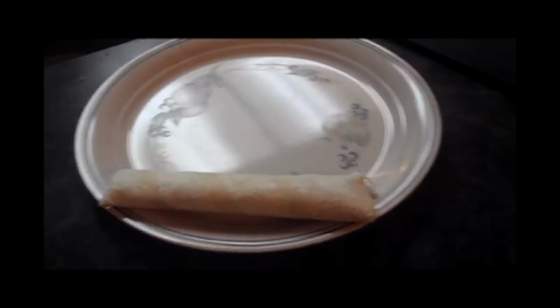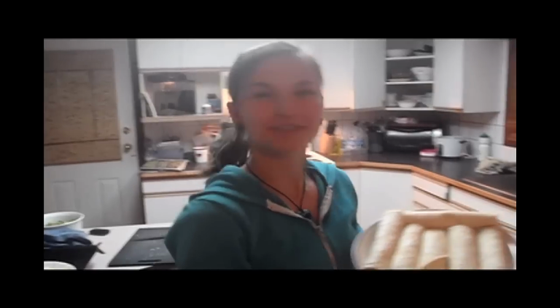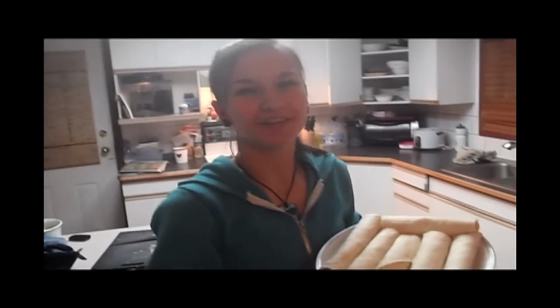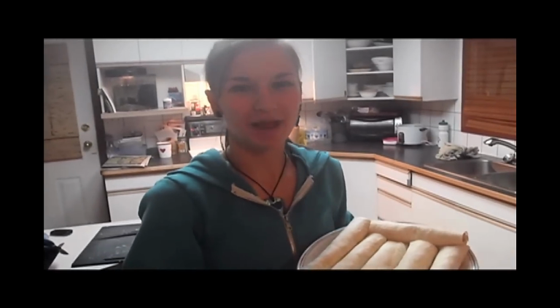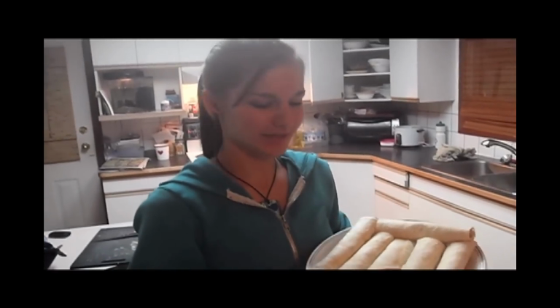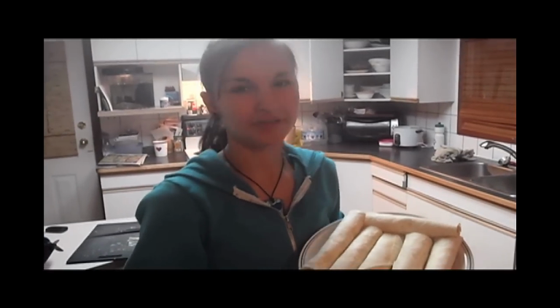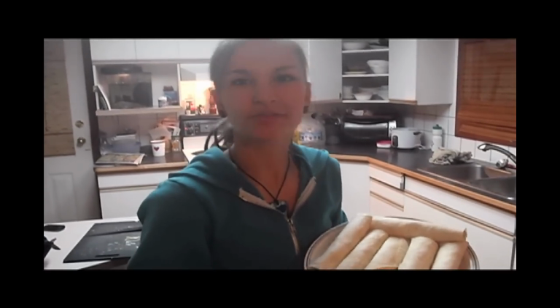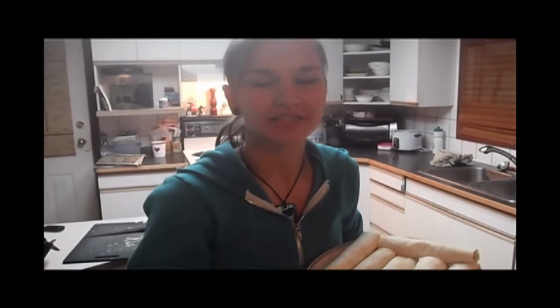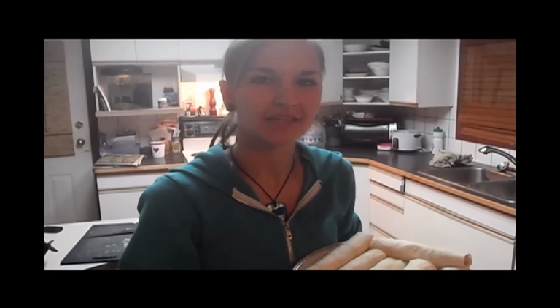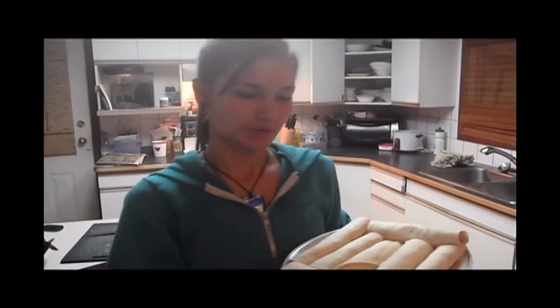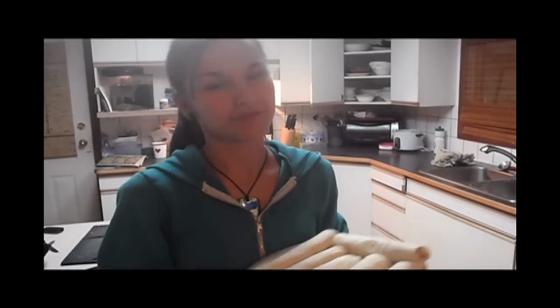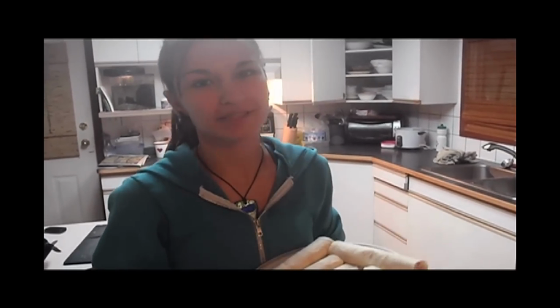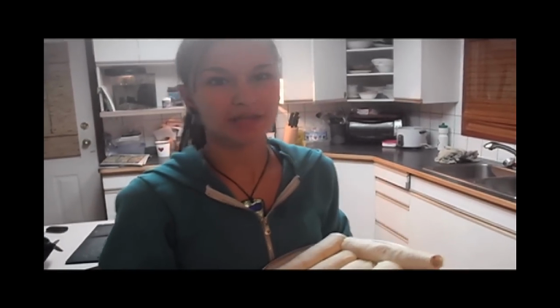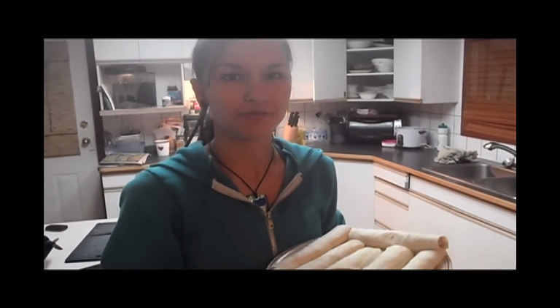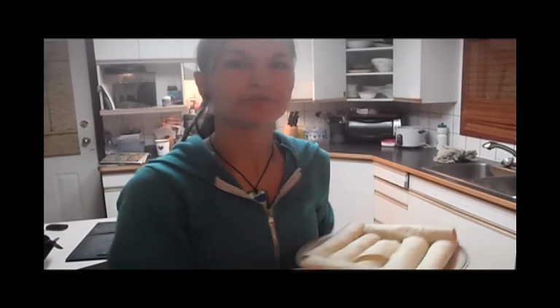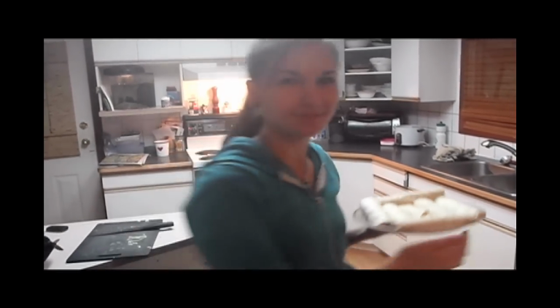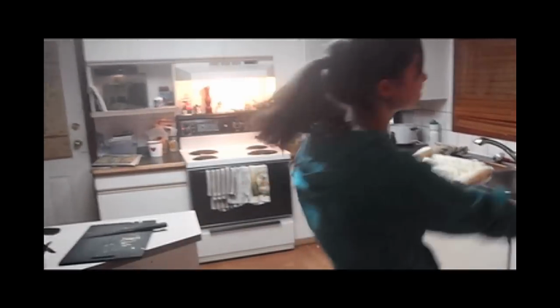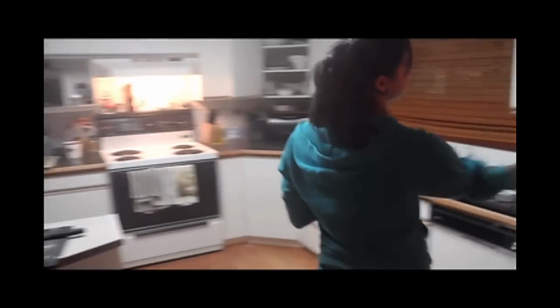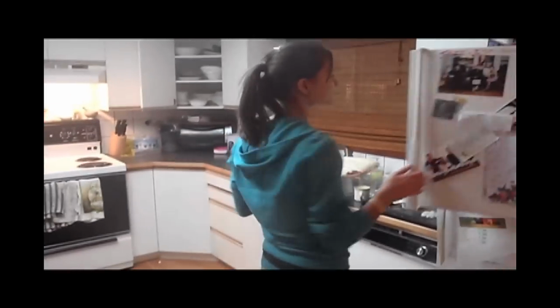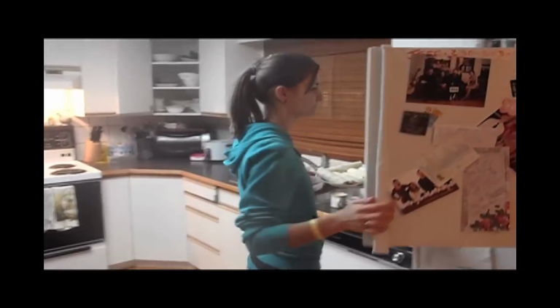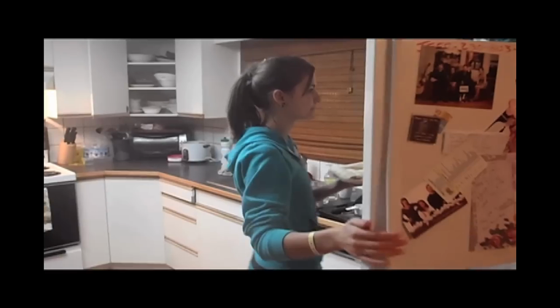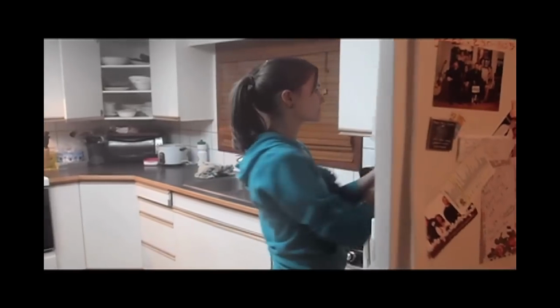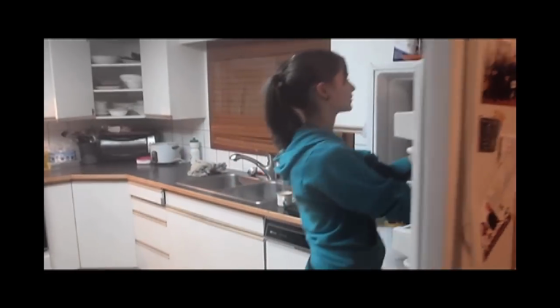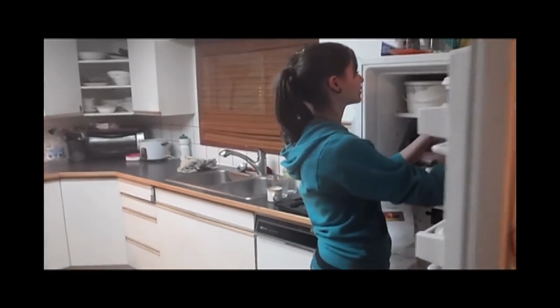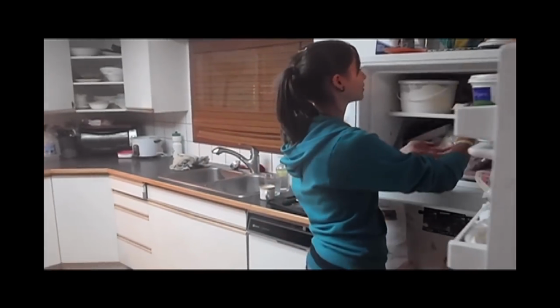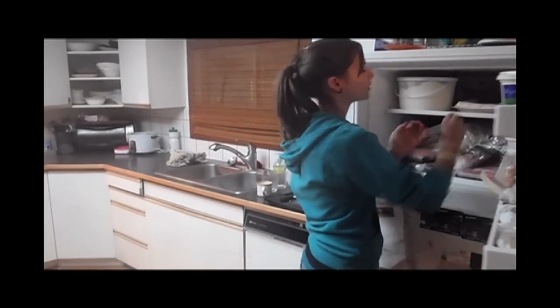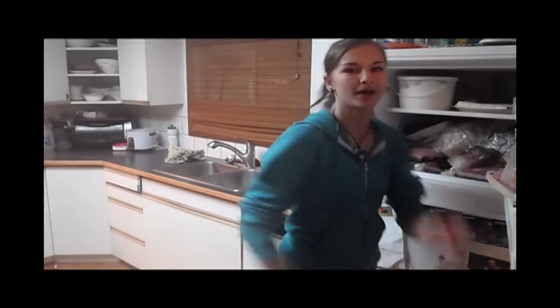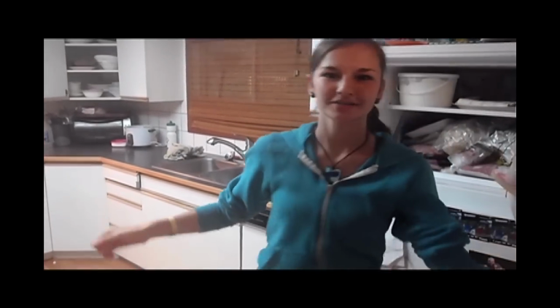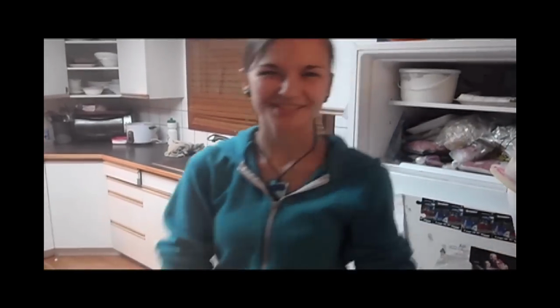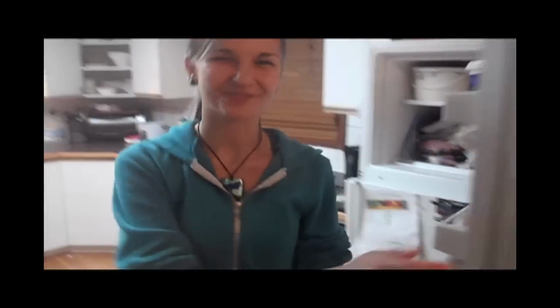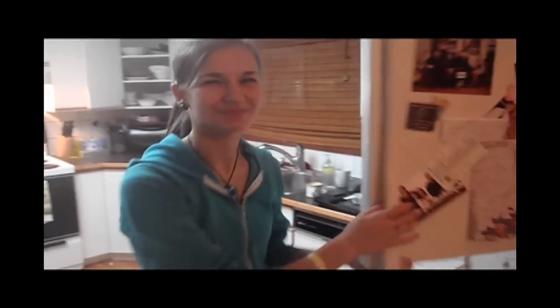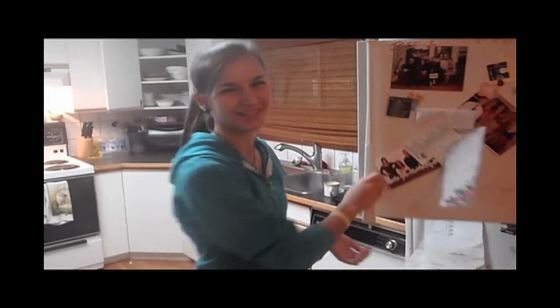After you're finished wrapping and stuffing all of your tortillas, place them in the freezer for 10 minutes, just until they're firm enough to cut.